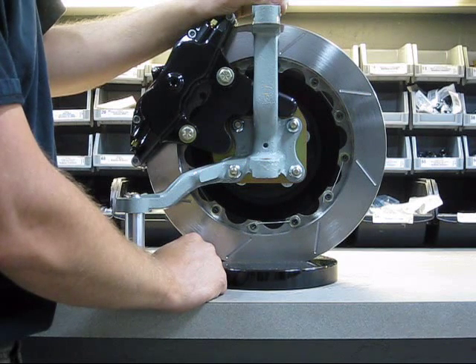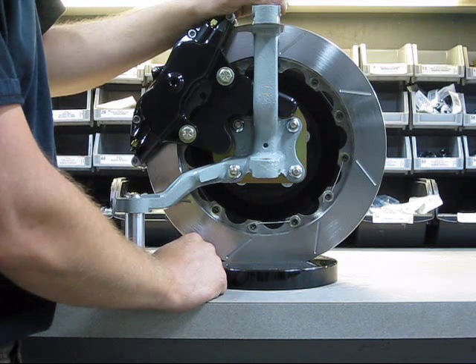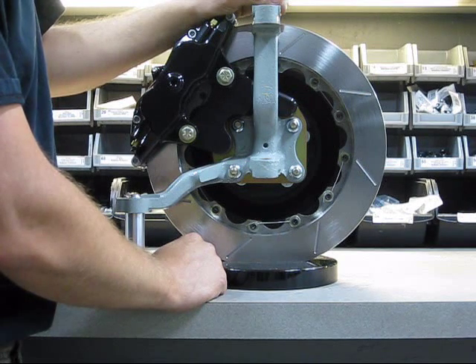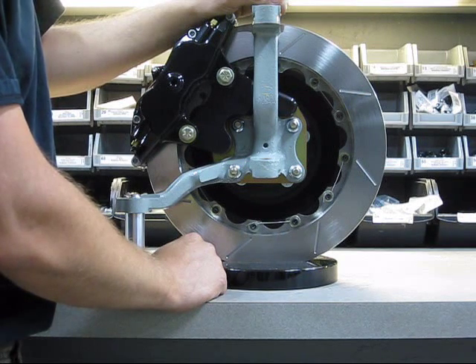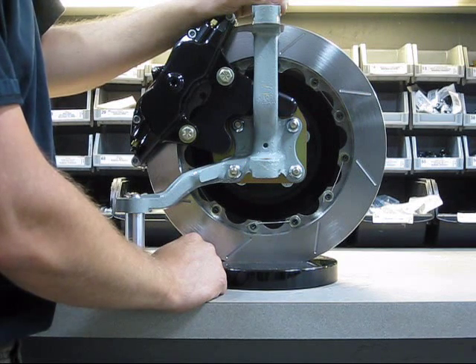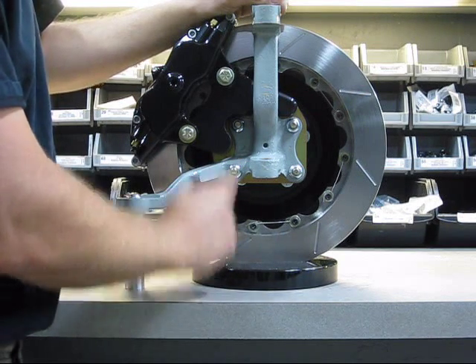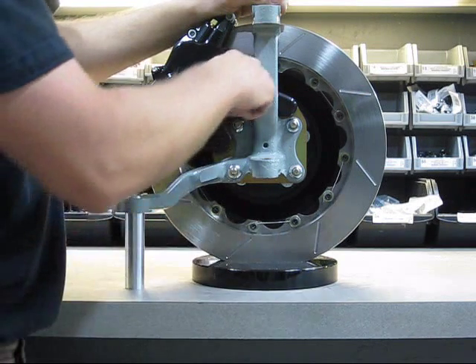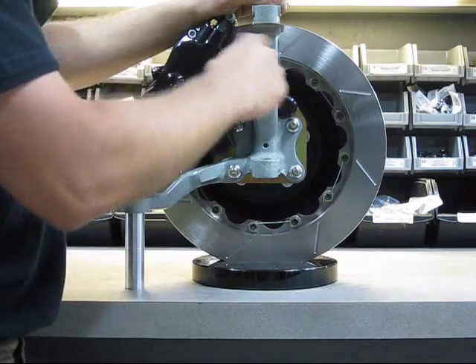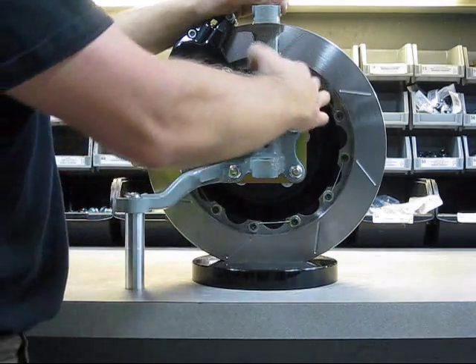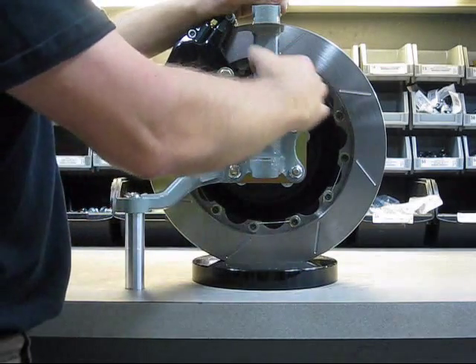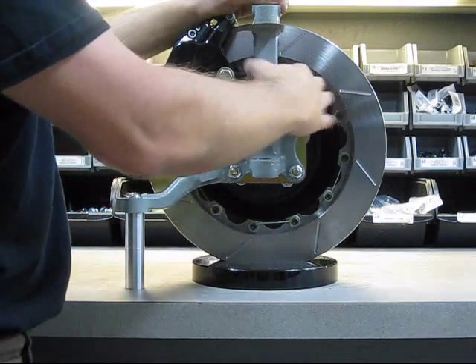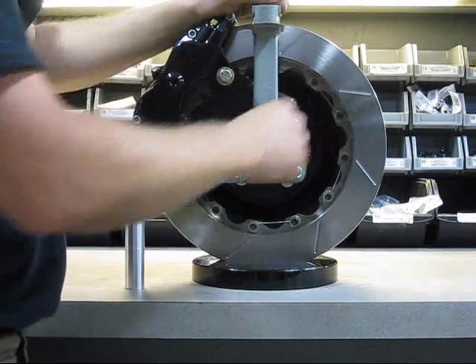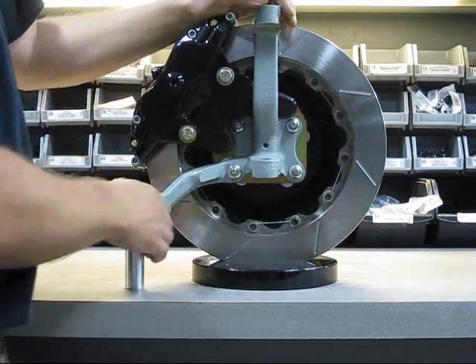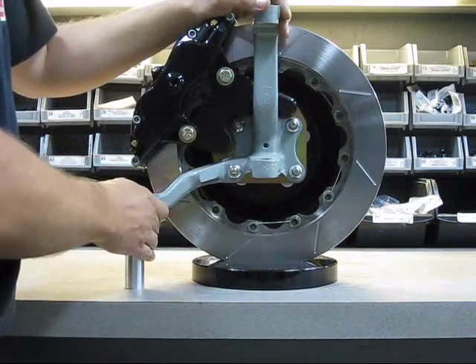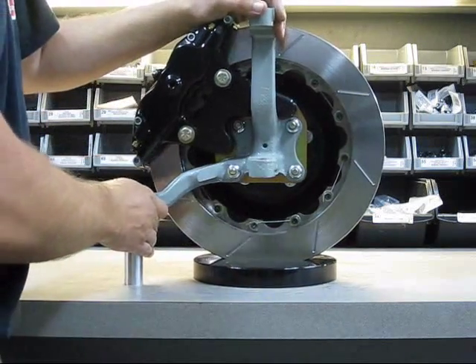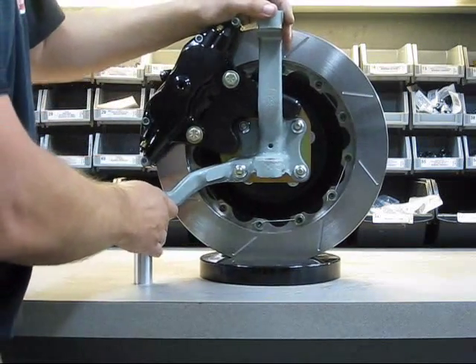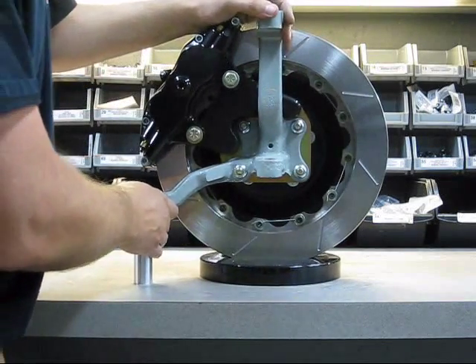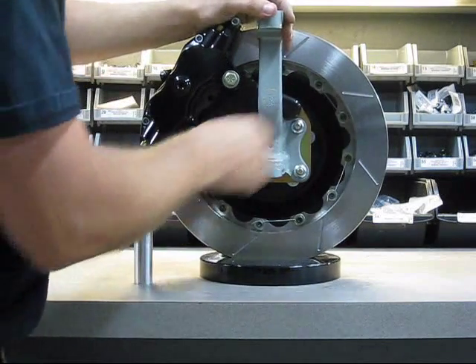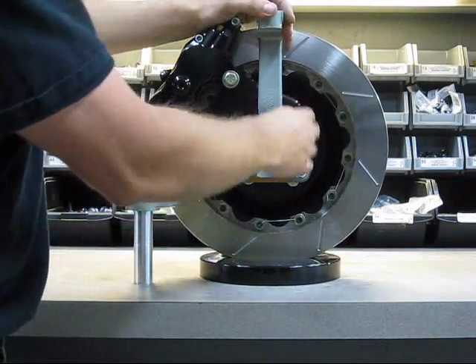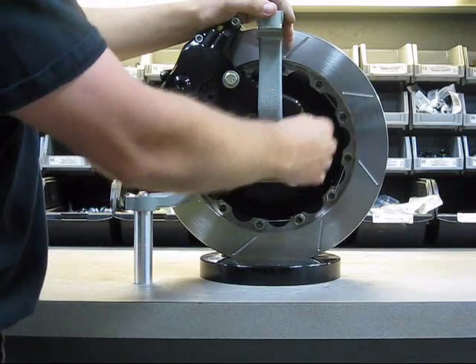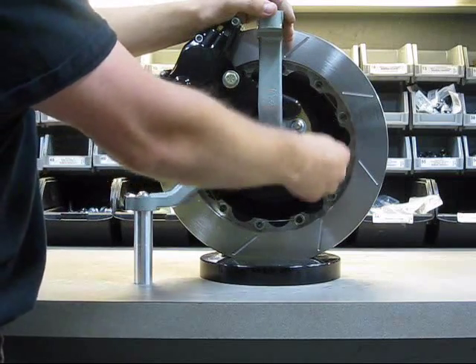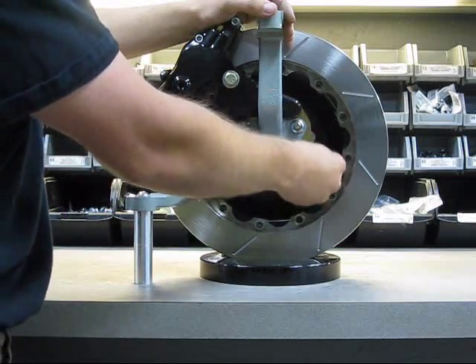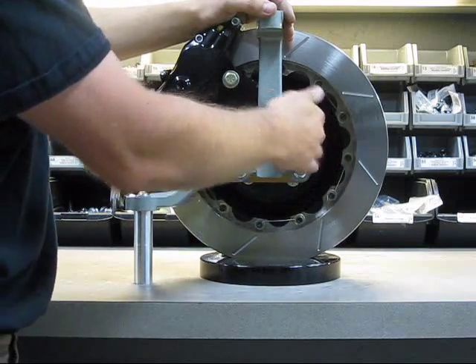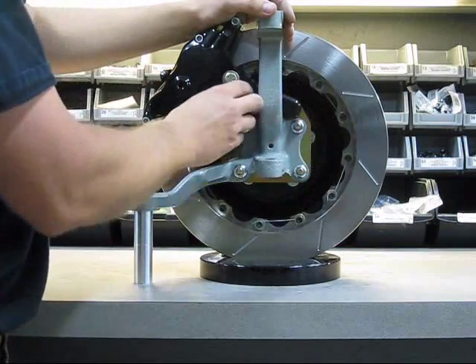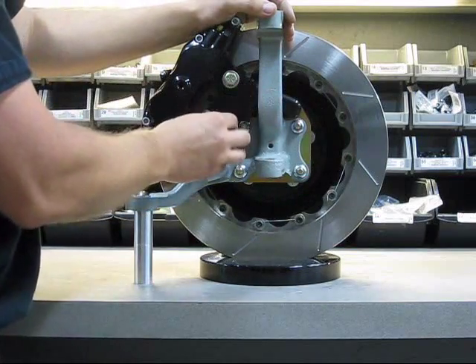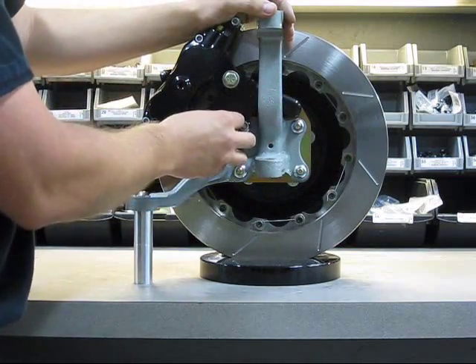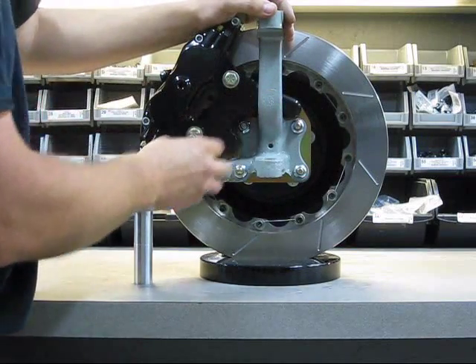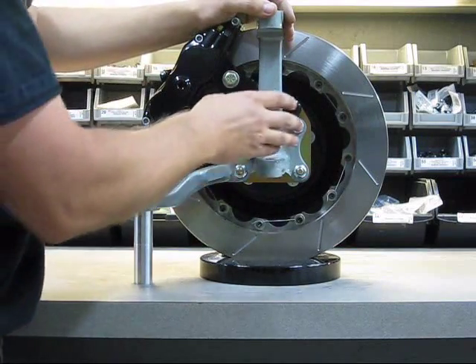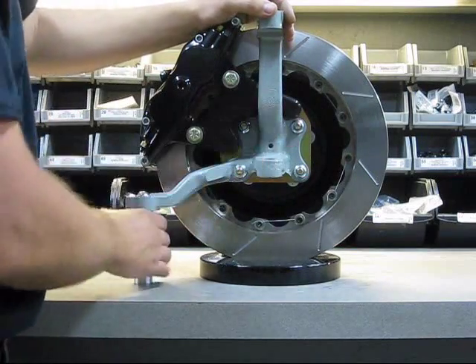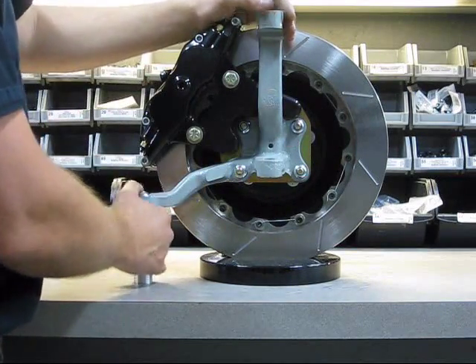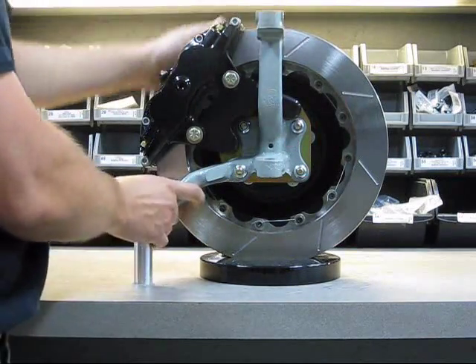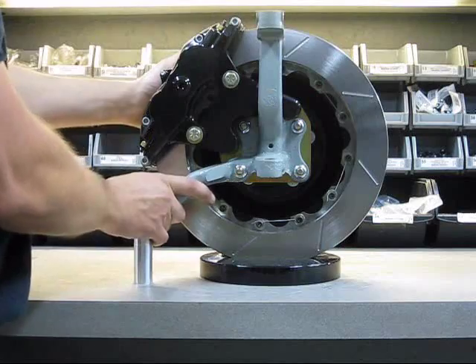It fits drum spindles. We are working on a system for these spindles — check our website to see when that'll be available. We have a steel plate with a billet aluminum bracket that mounts this directly on the drum spindle.